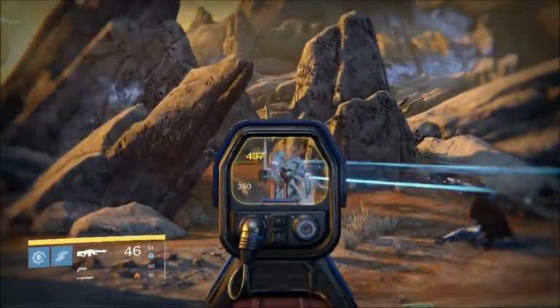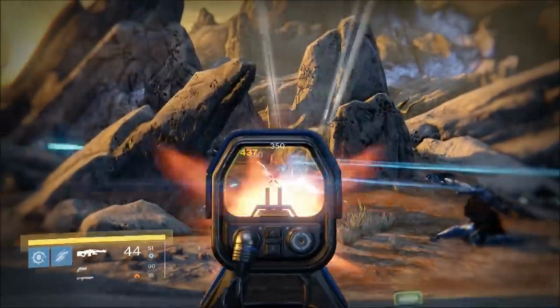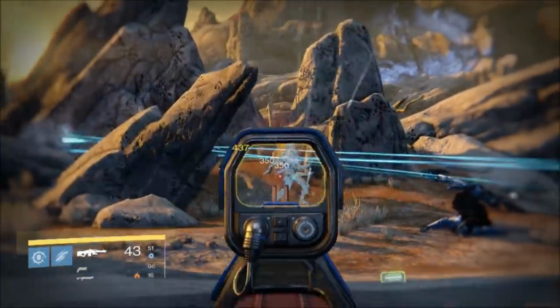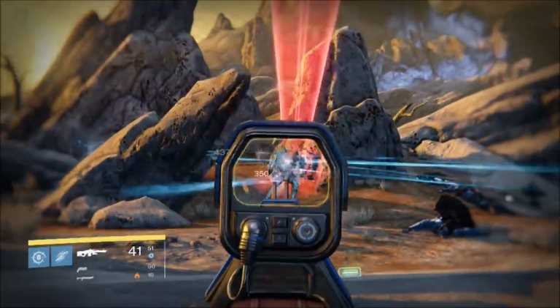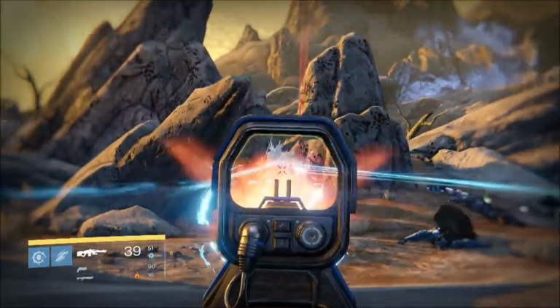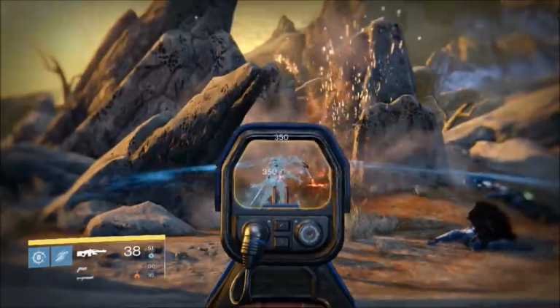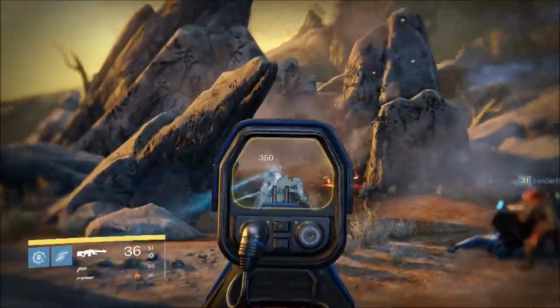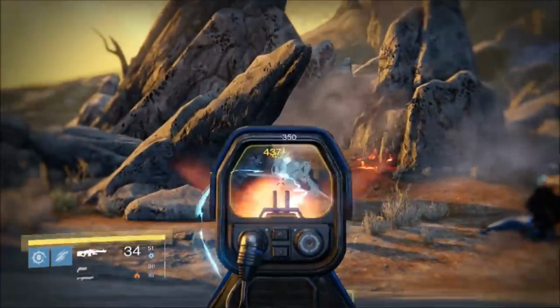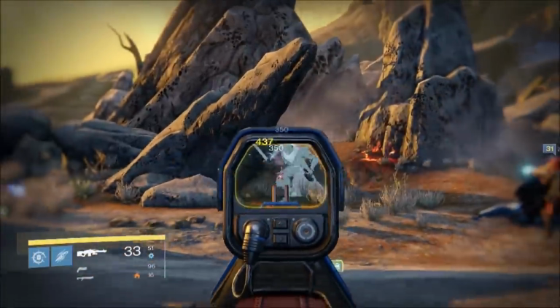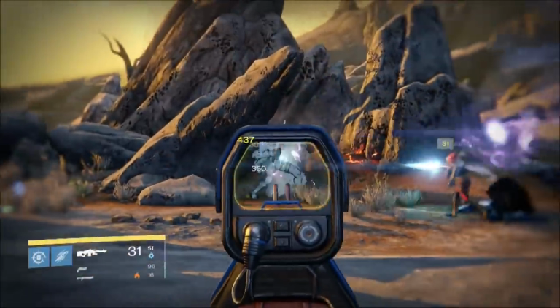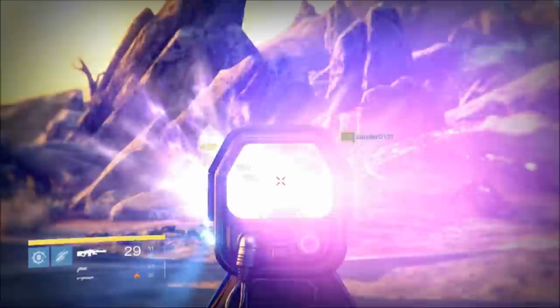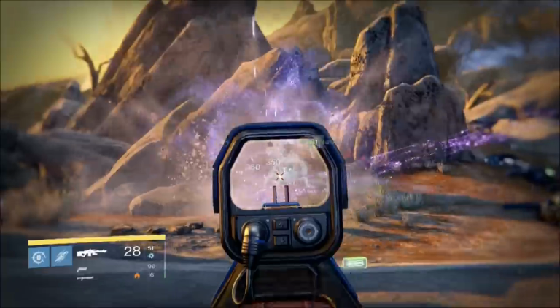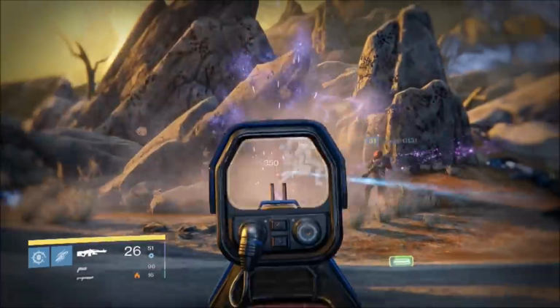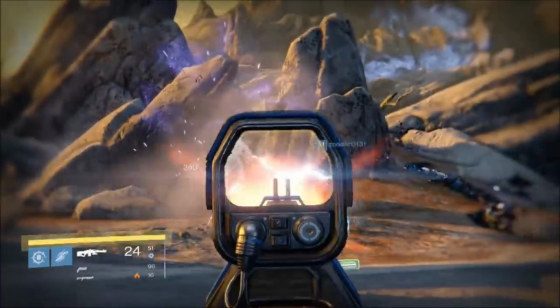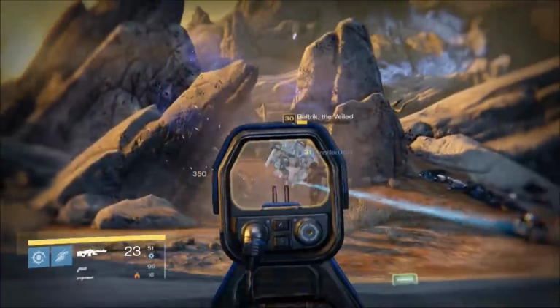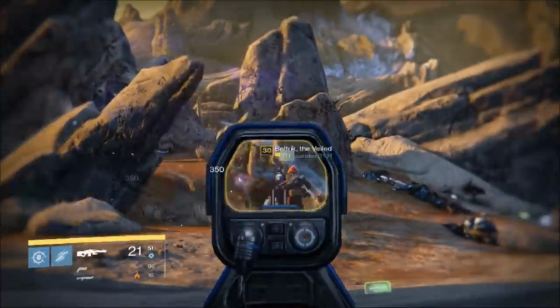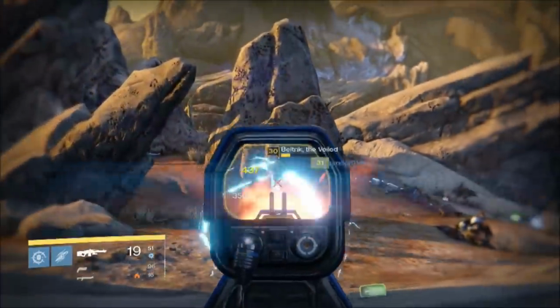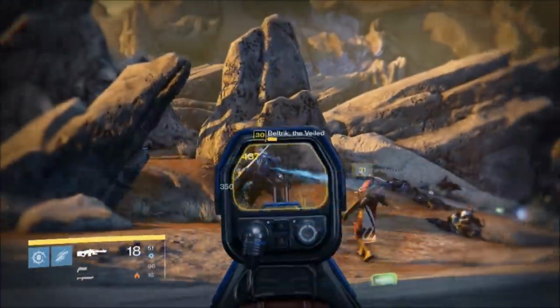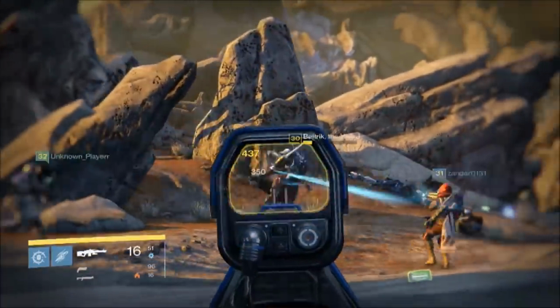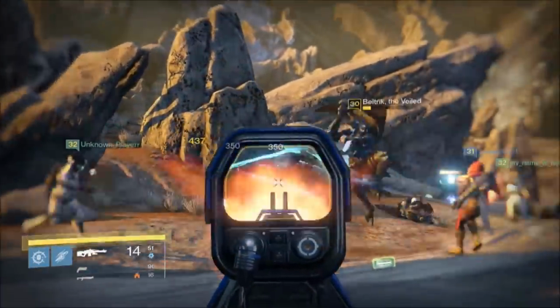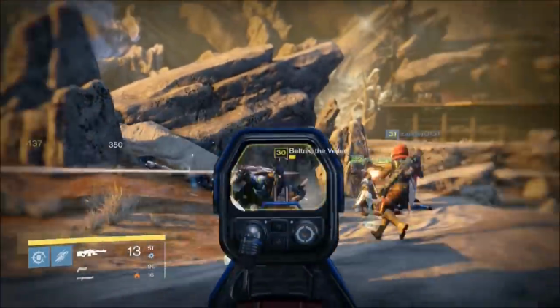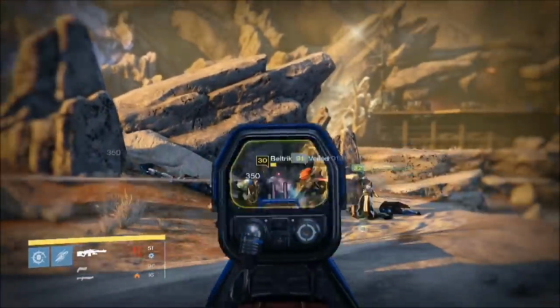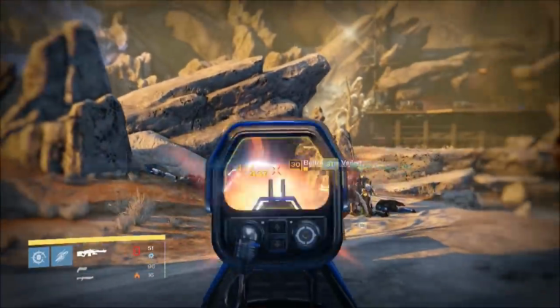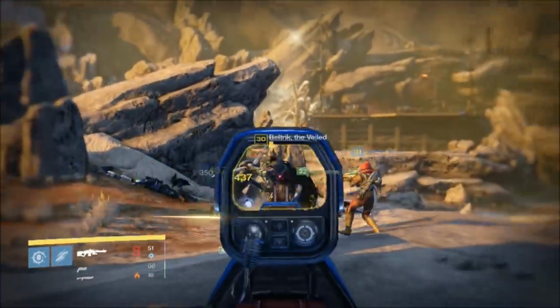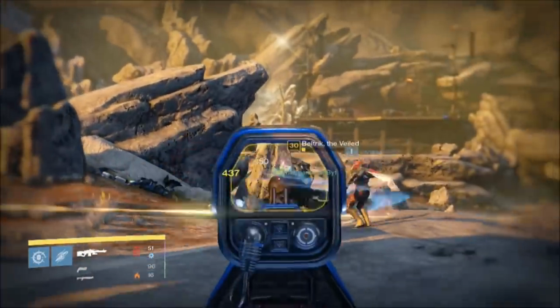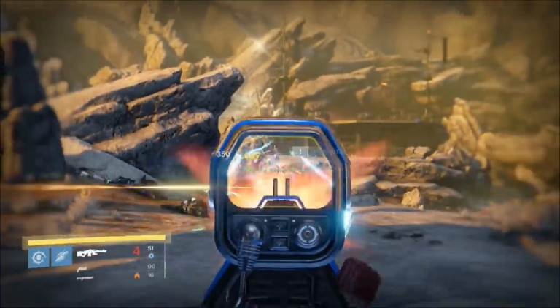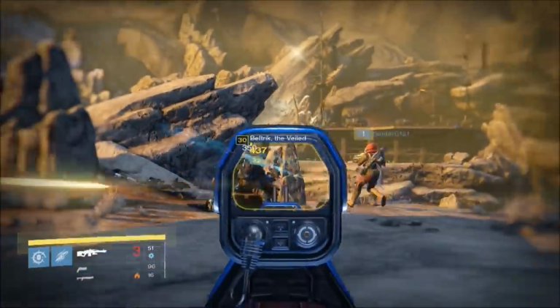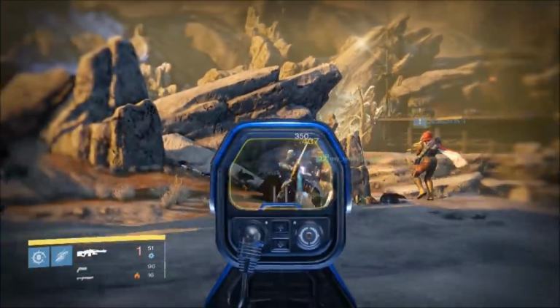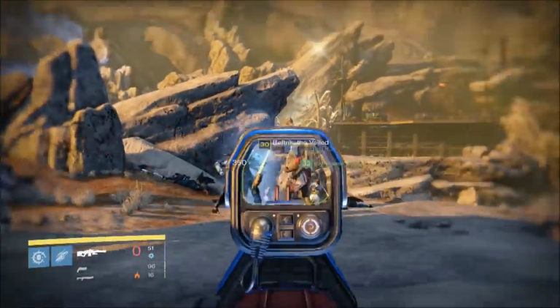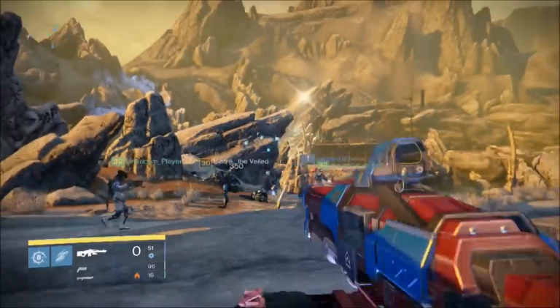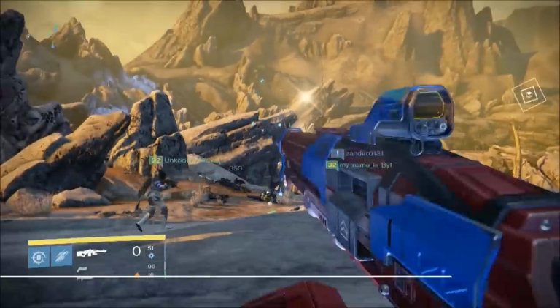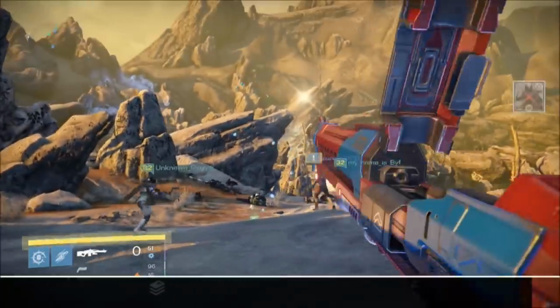Now when you see the words 'a pack of wolves is prowling' on the bottom left of your screen, you'll know that an event is about to kick off. You'll then need to fend off the incoming waves of enemies until every one of them is dead.